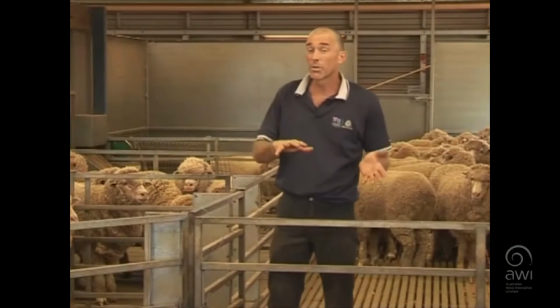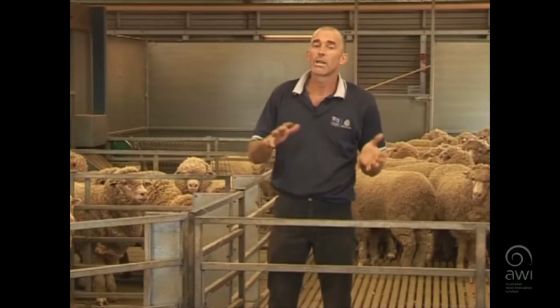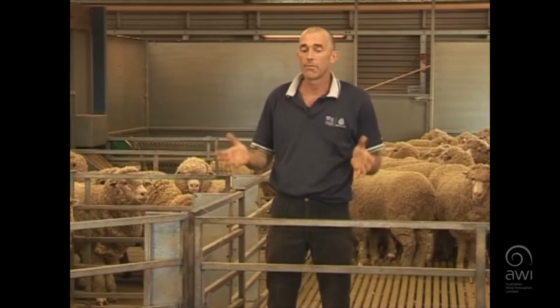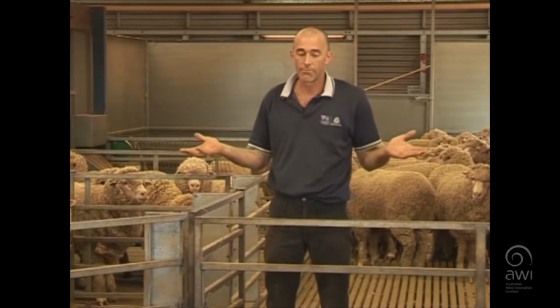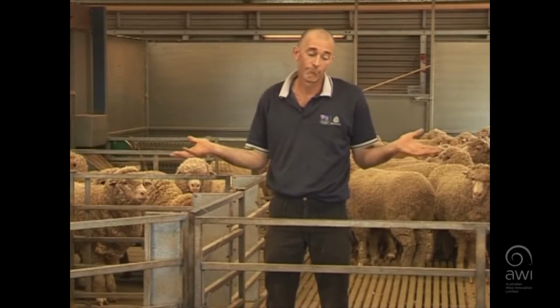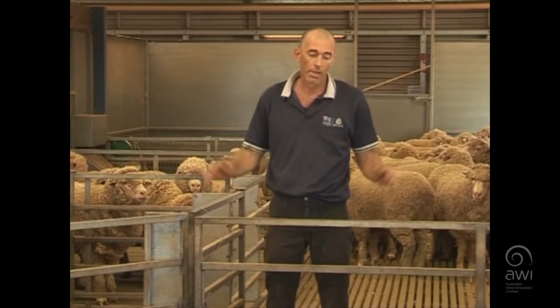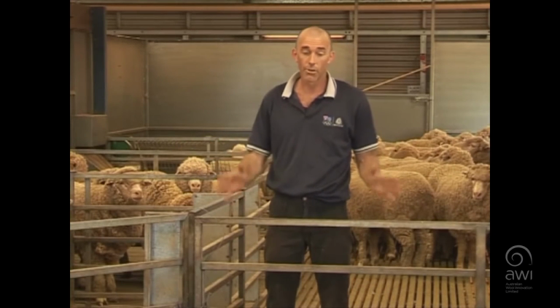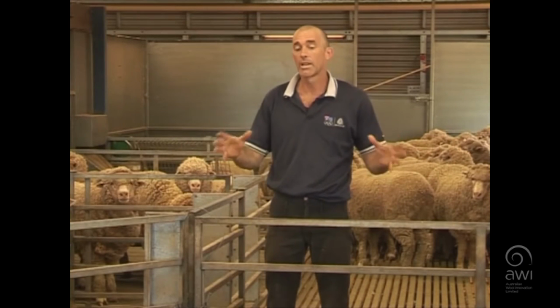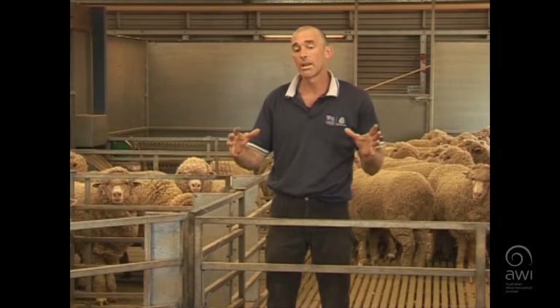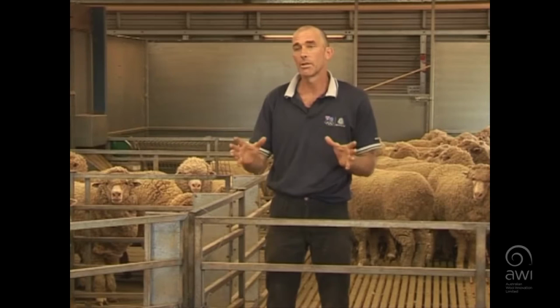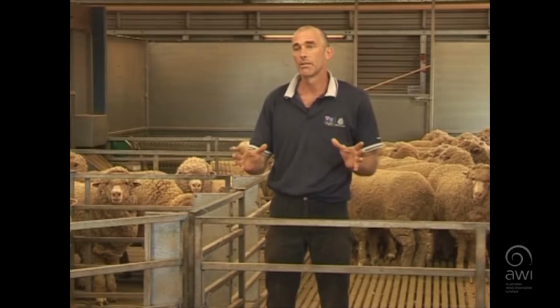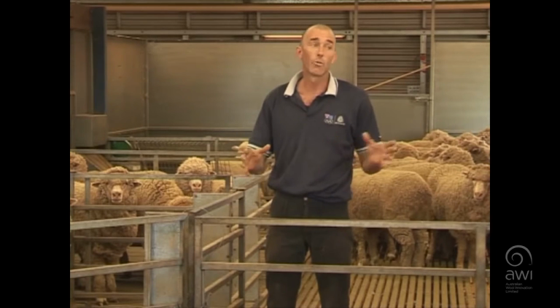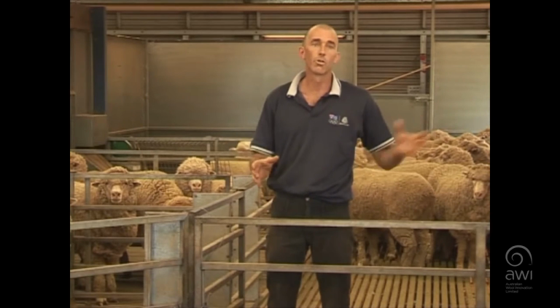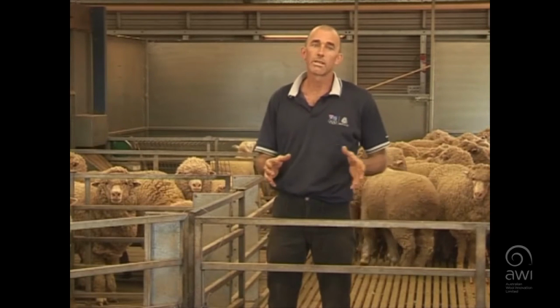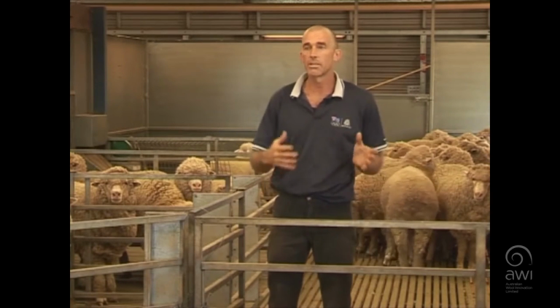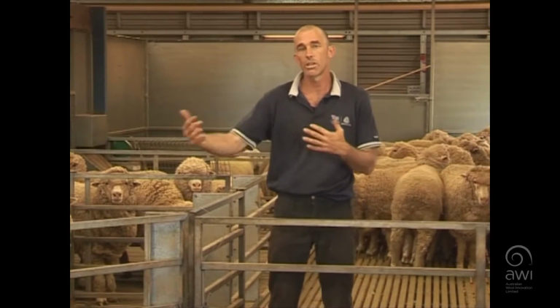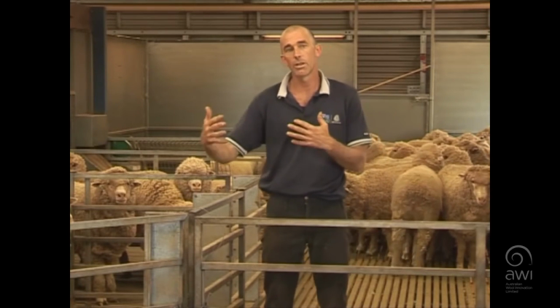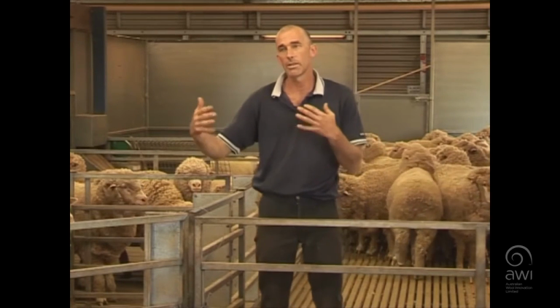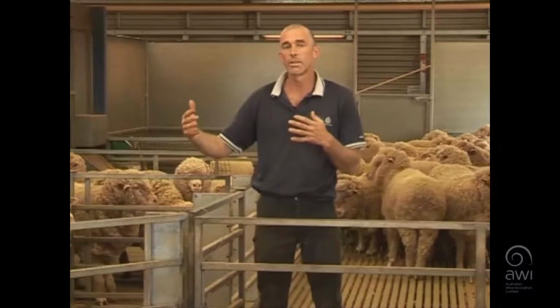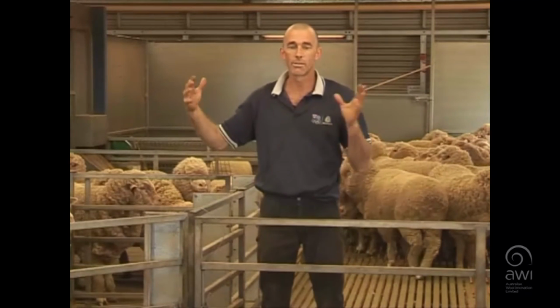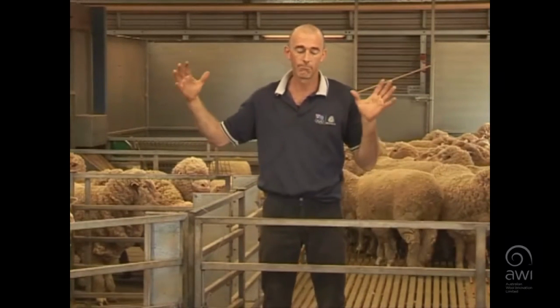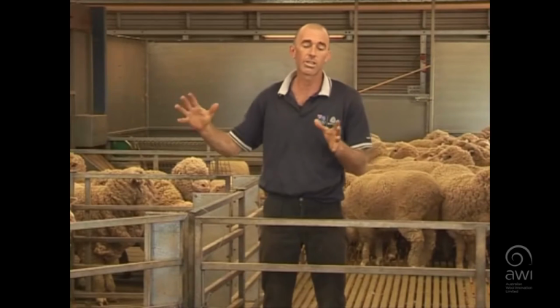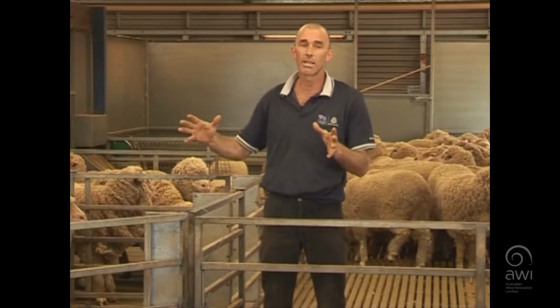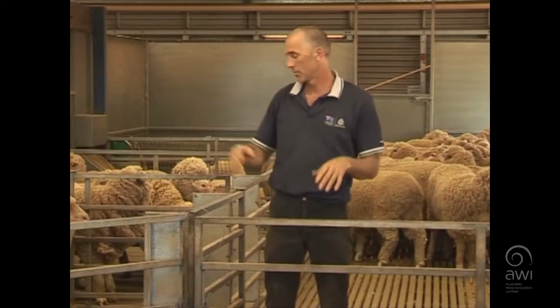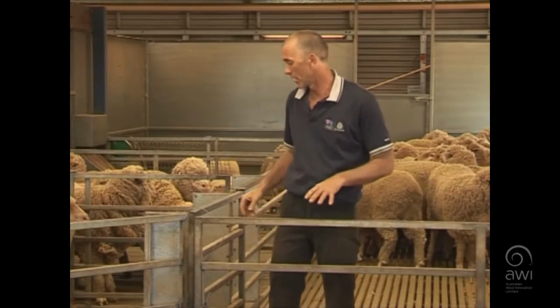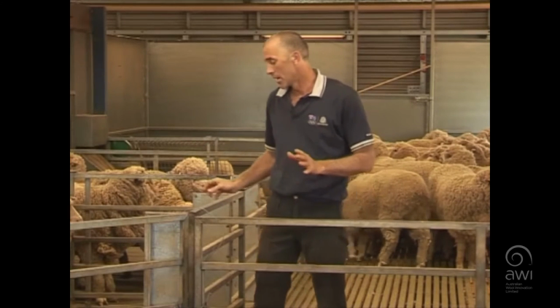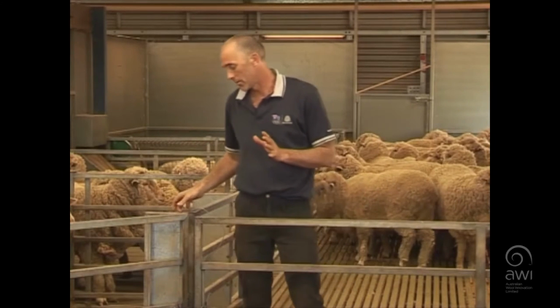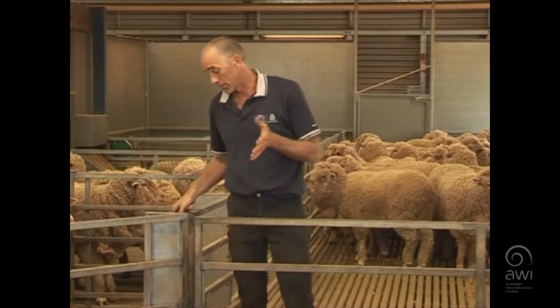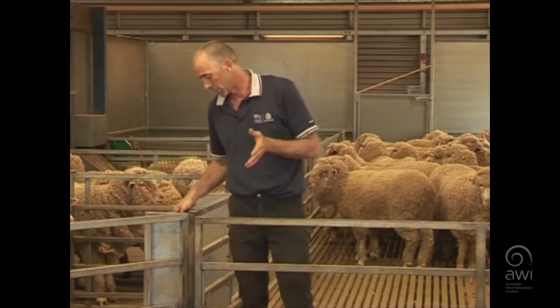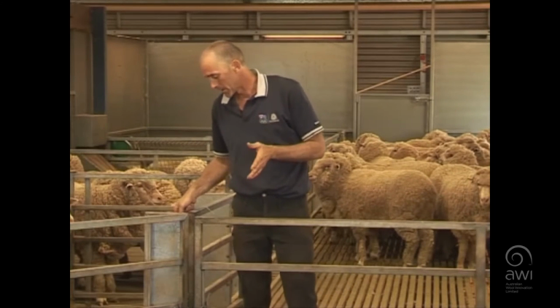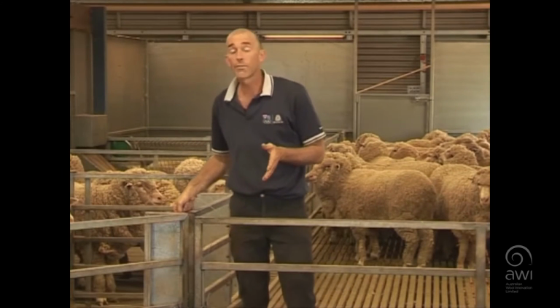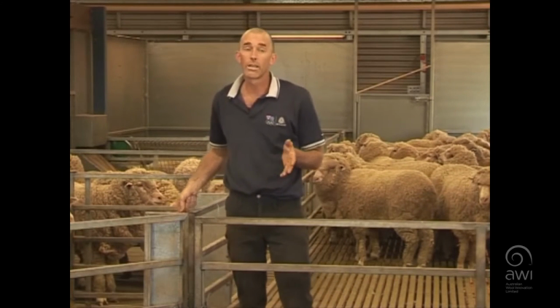Sometimes you're not going to have the leisure of being able to have an empty pen. There might be storm clouds coming in, so you've got to jam the sheep up into the shed — as many as you can get in to keep them dry, or of a night time. So there are different ways.